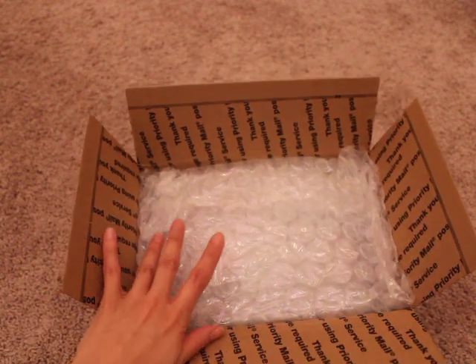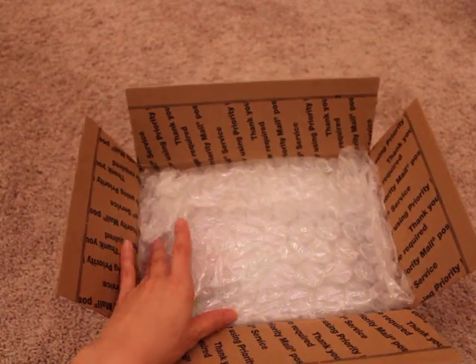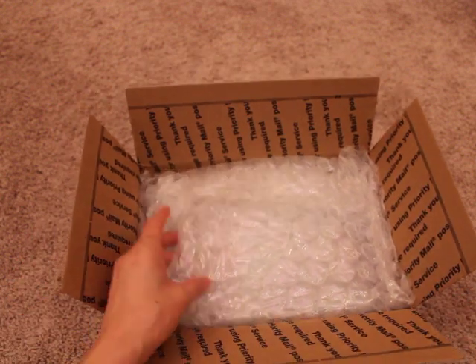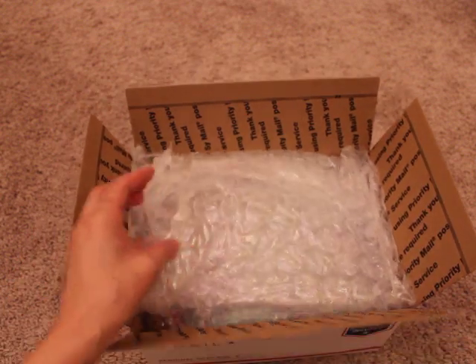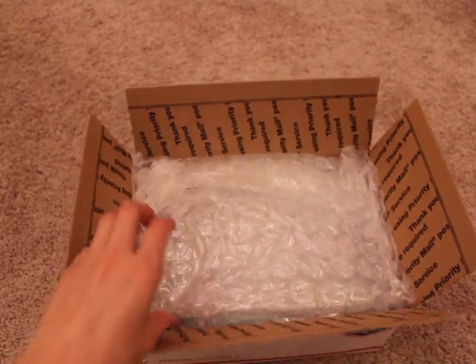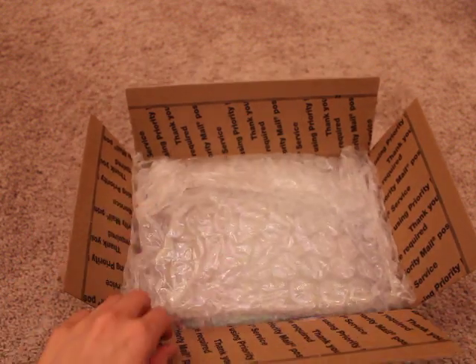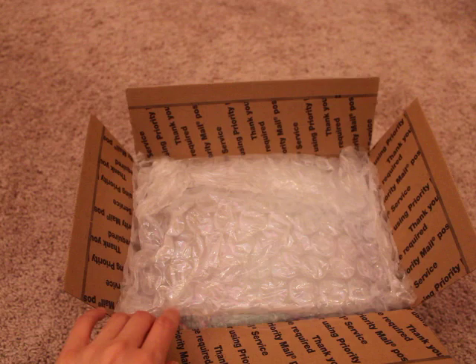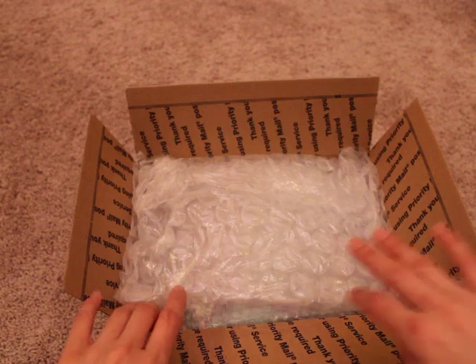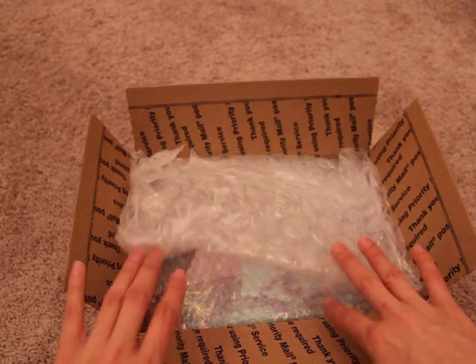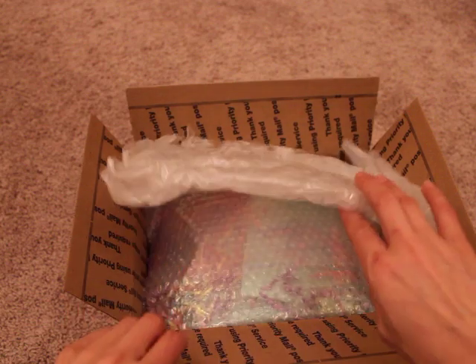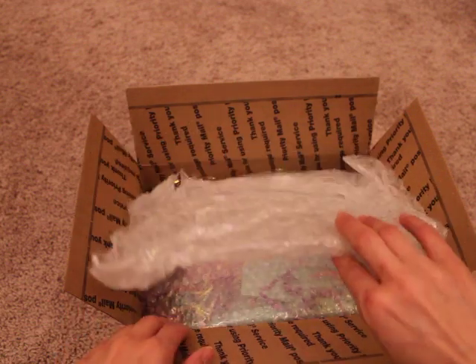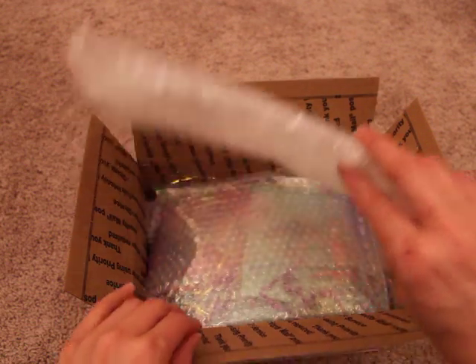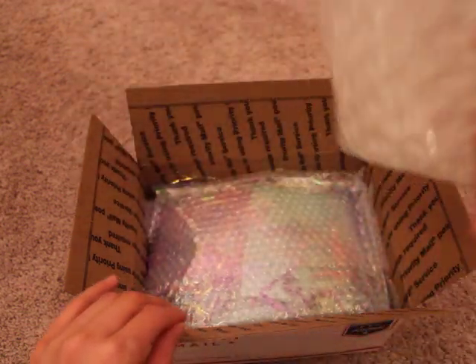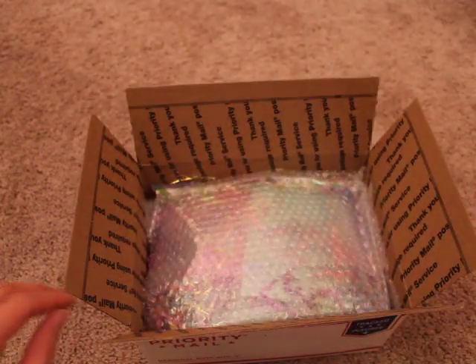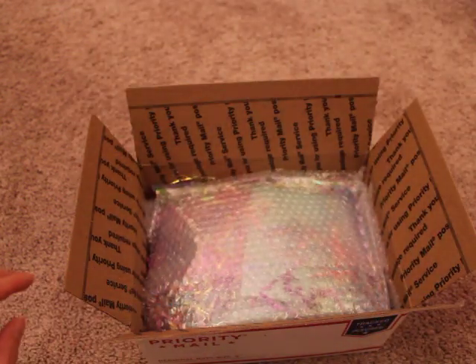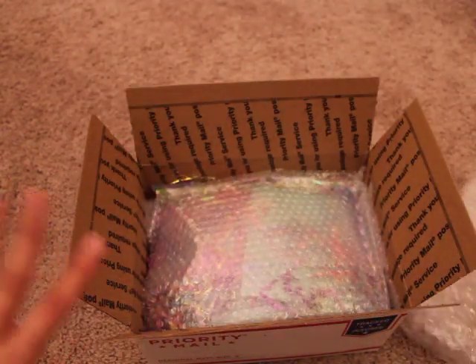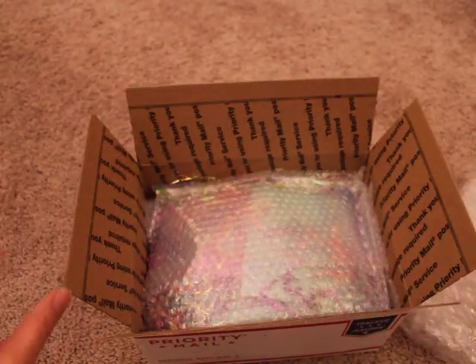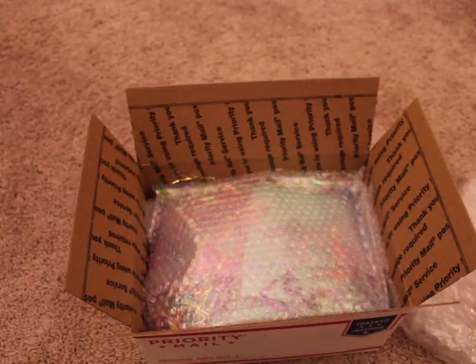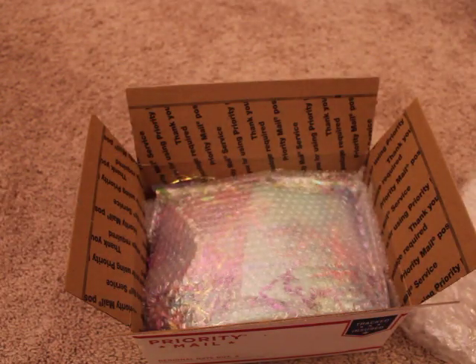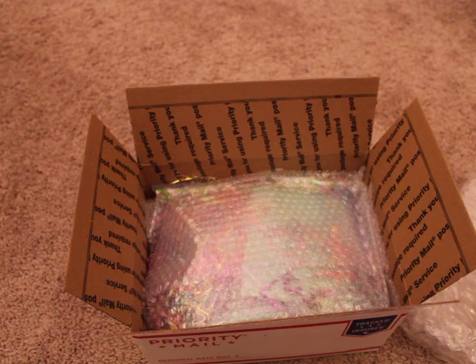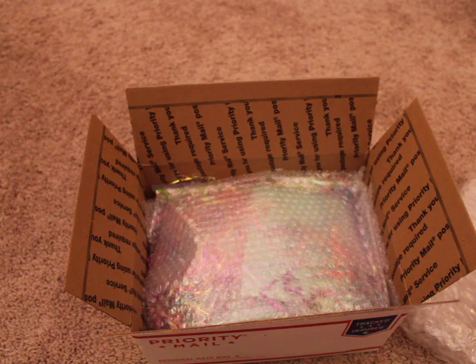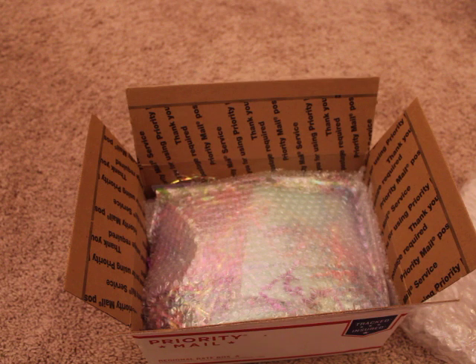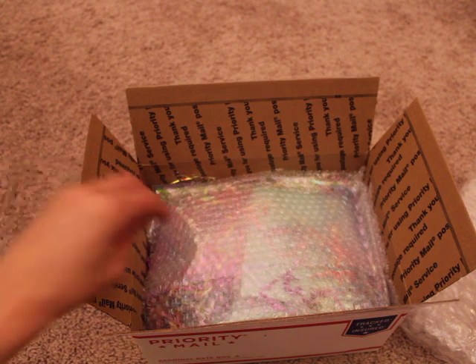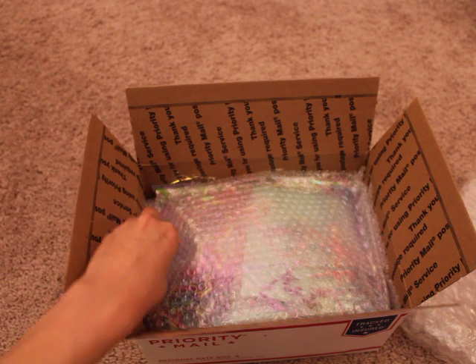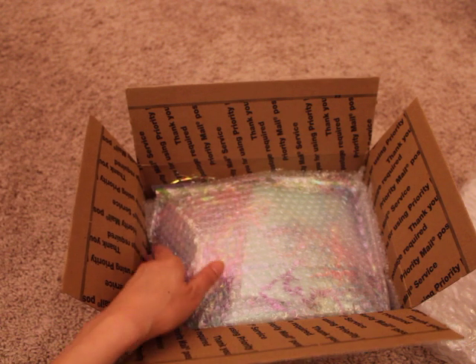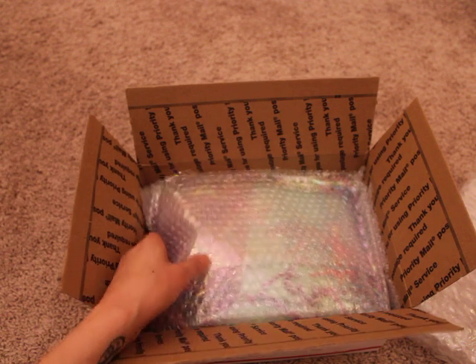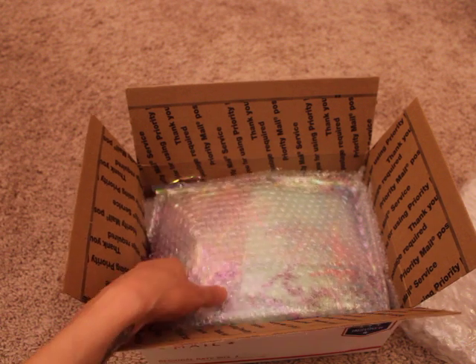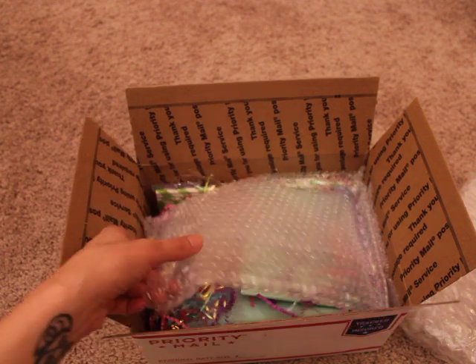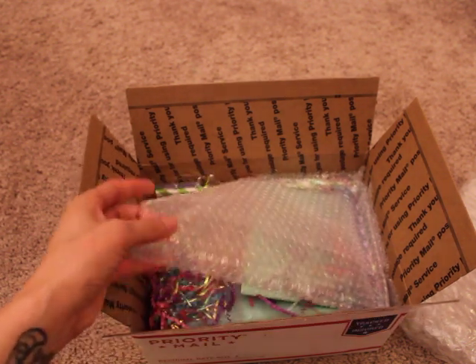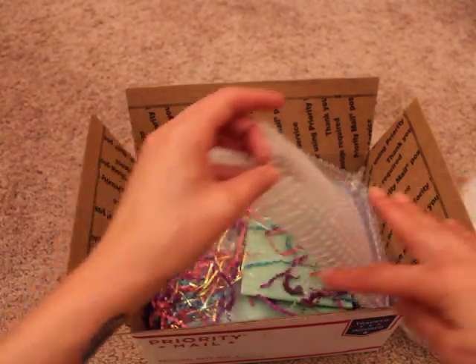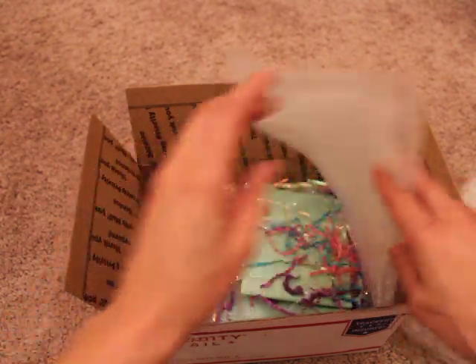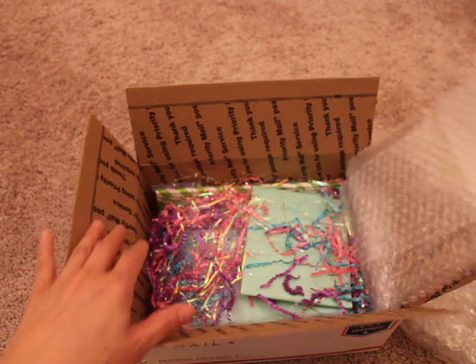She had told me she was making some things, but she was in the process of moving and that's why it took a little while to get here. But I appreciate it nonetheless, Mimi. I really, really do. So I am very excited to open this.